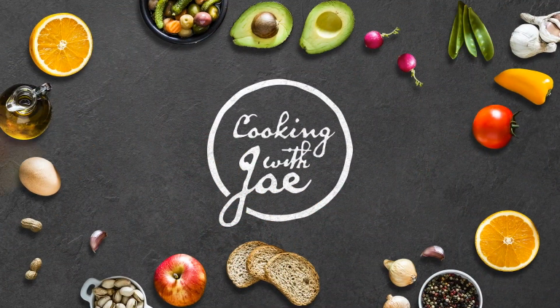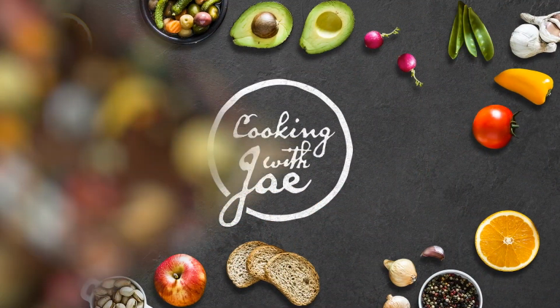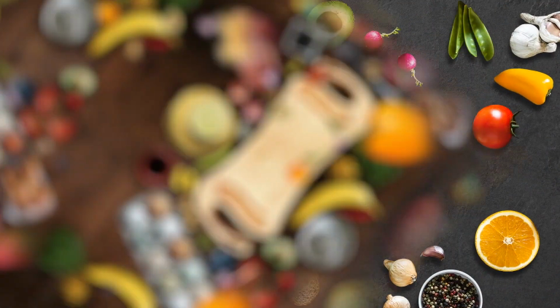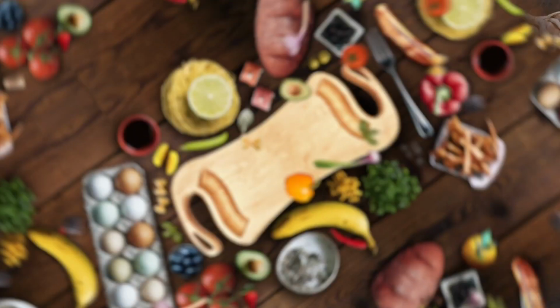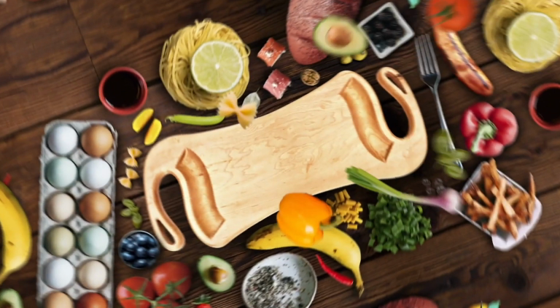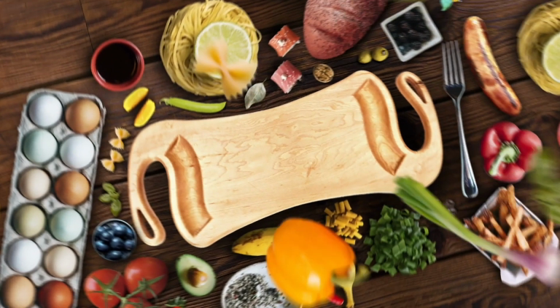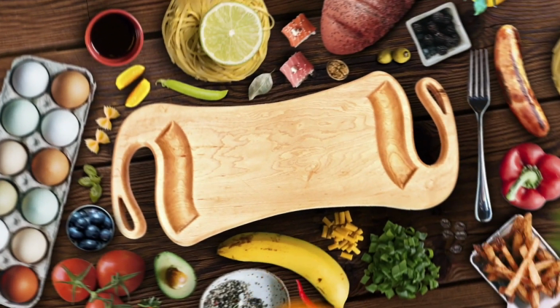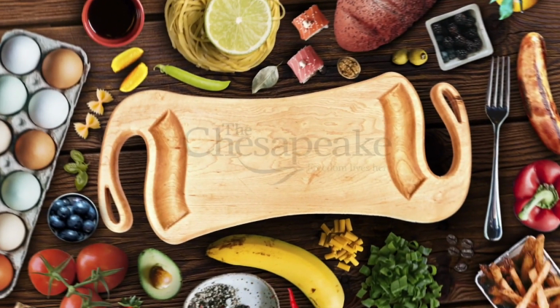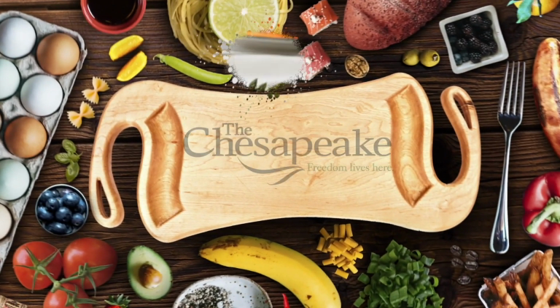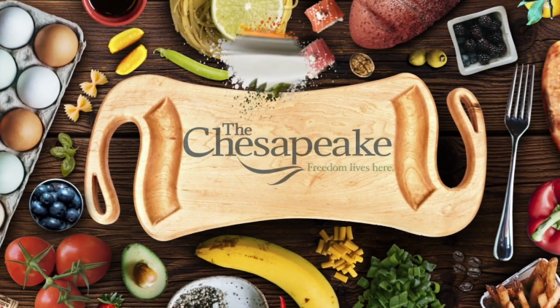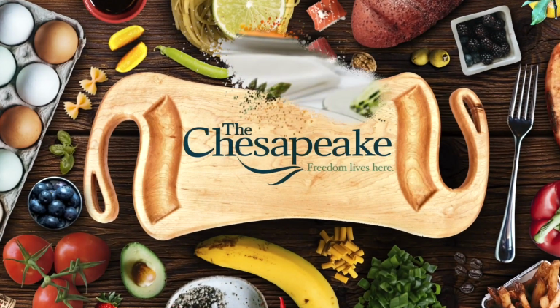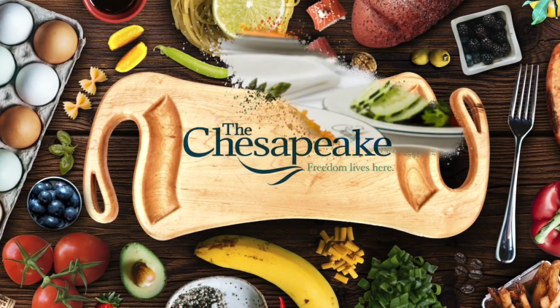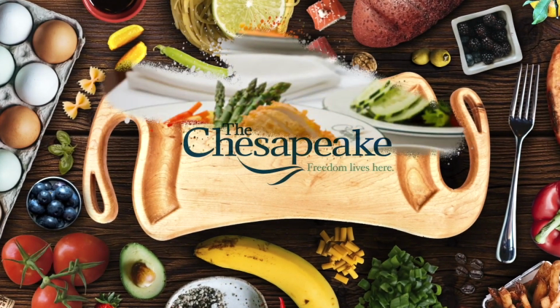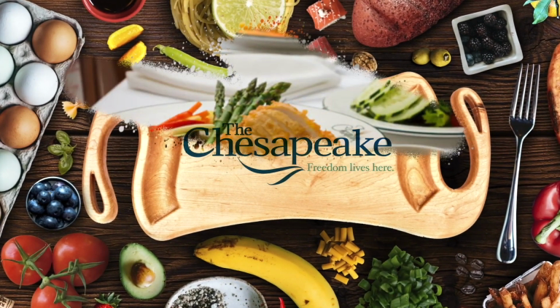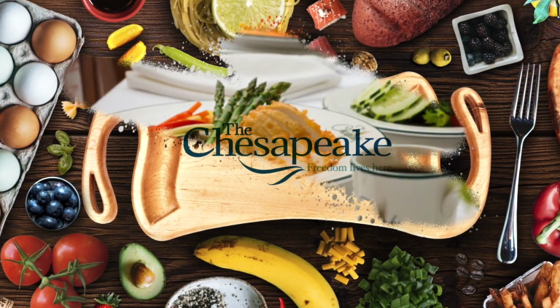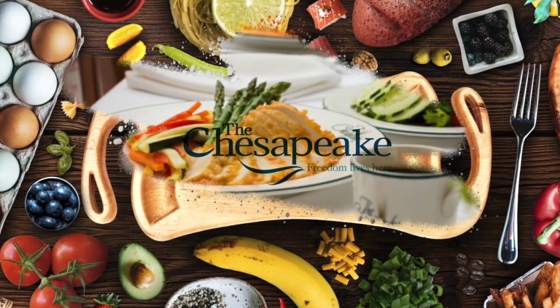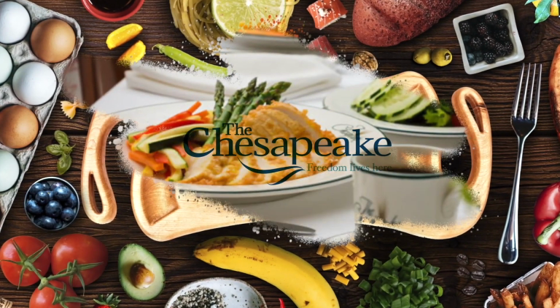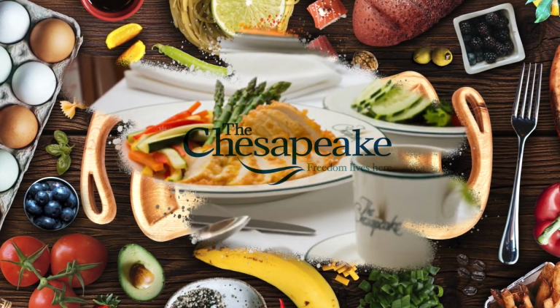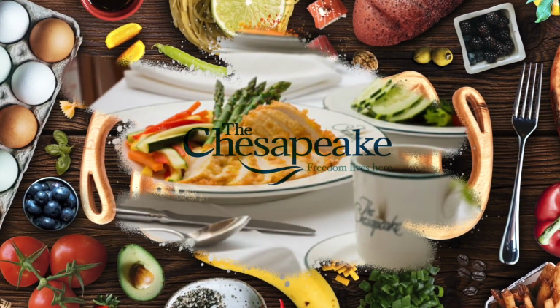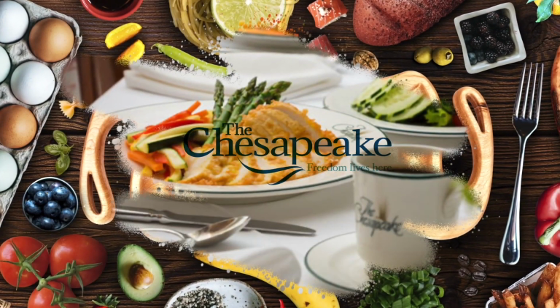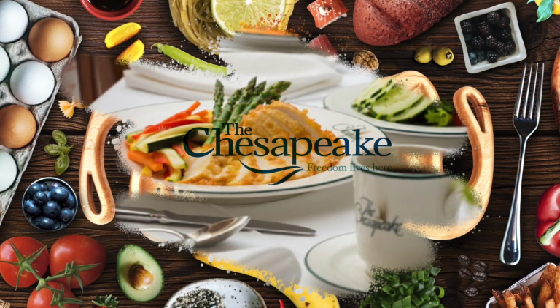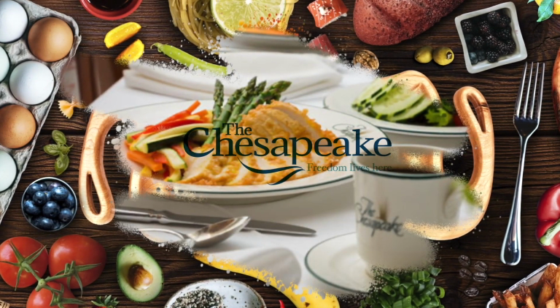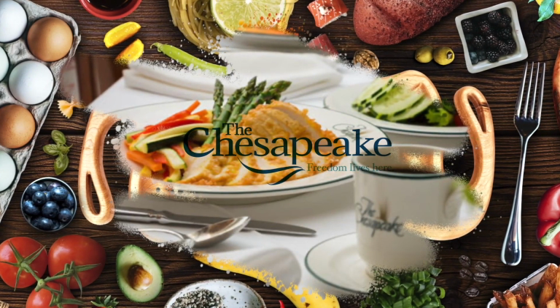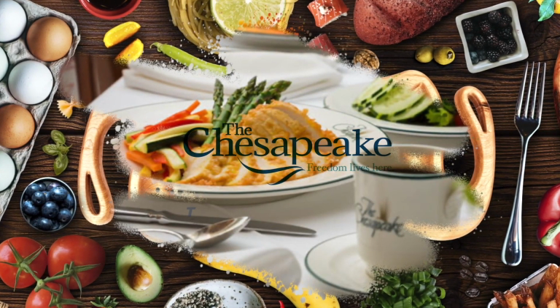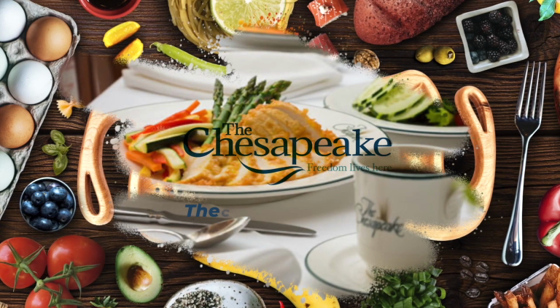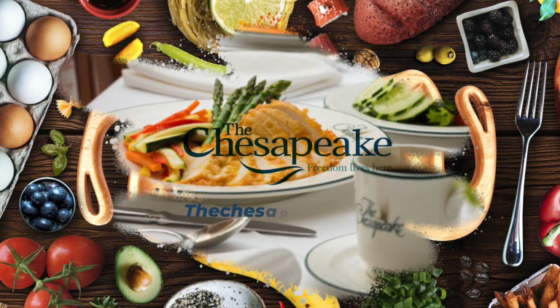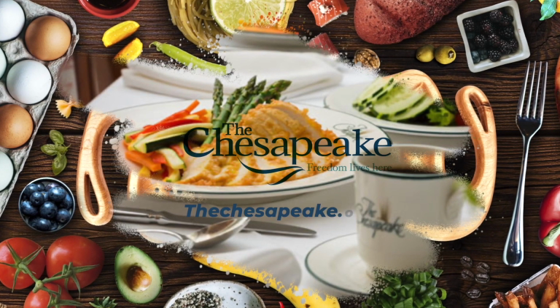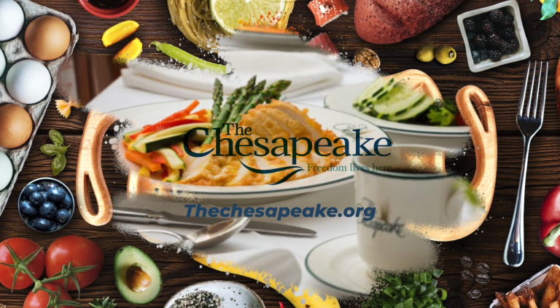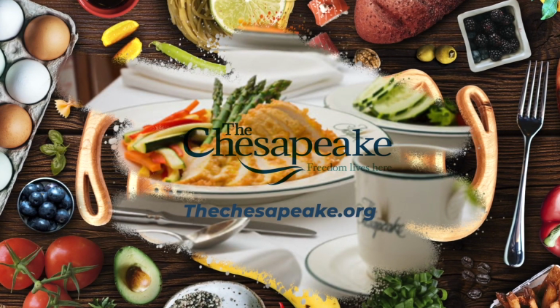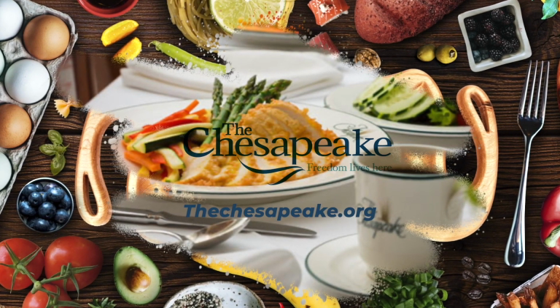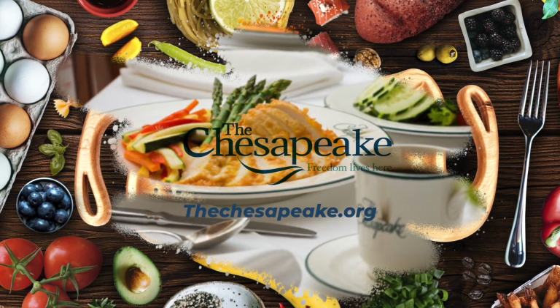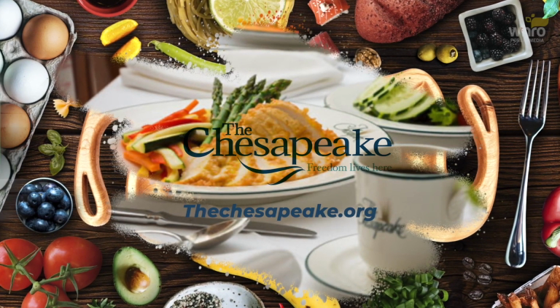Support provided by The Chesapeake in Newport News, with chef-centric farm-to-table dining. TheChesapeake.org.